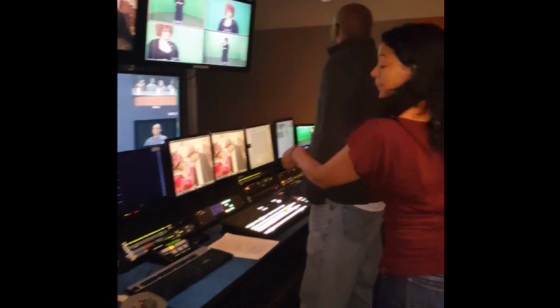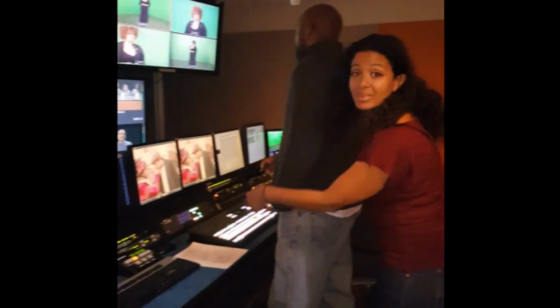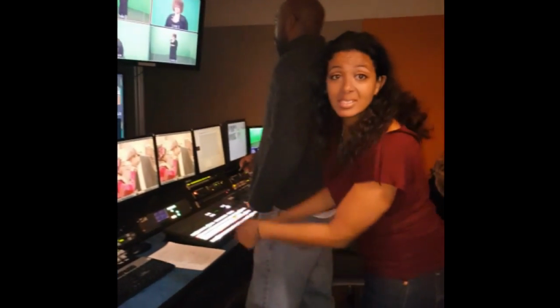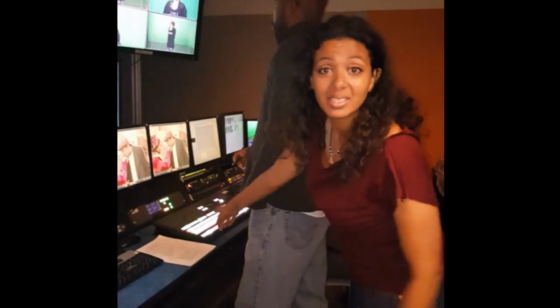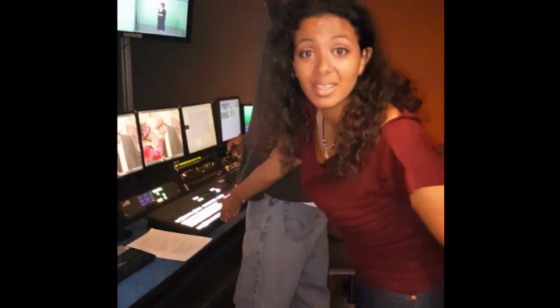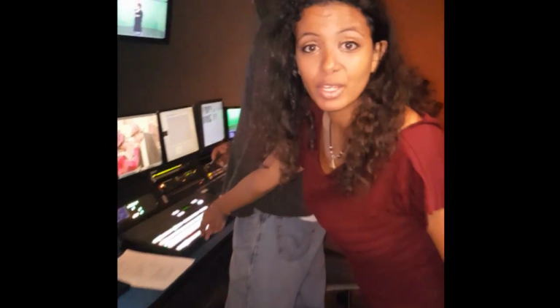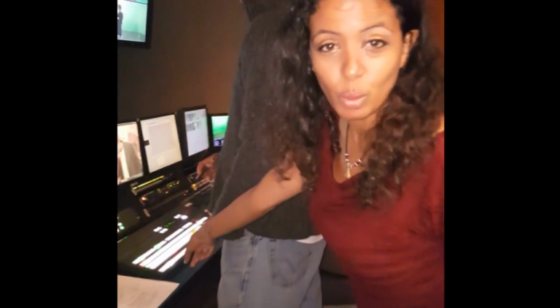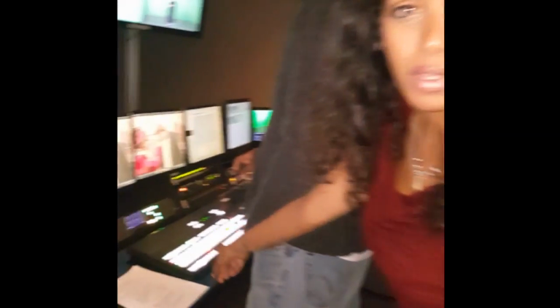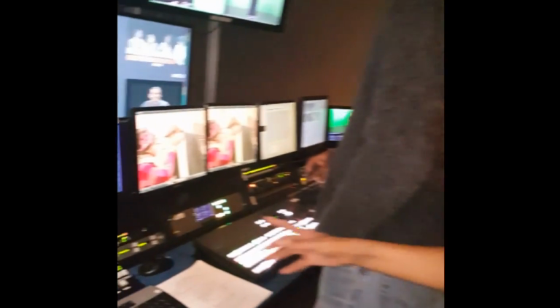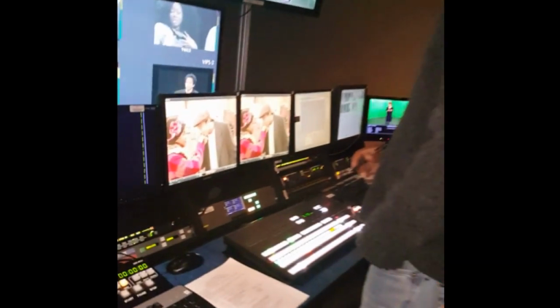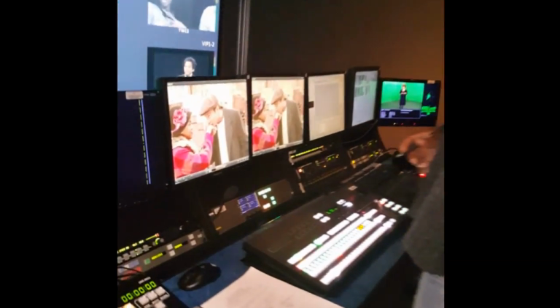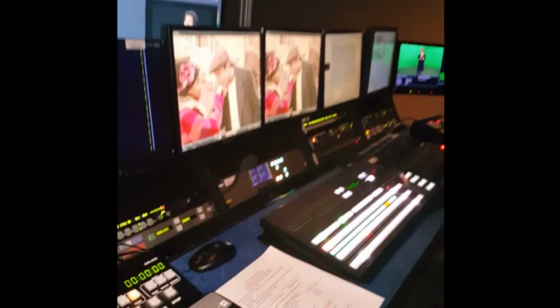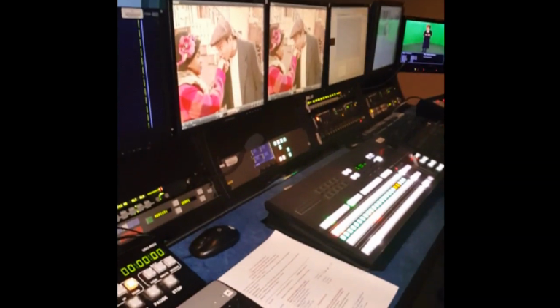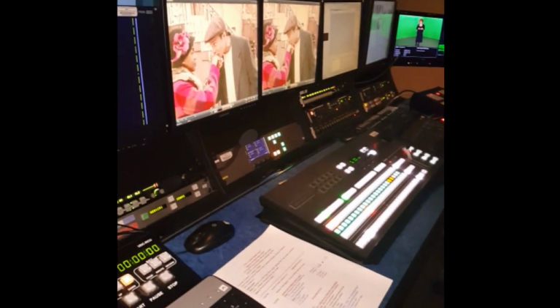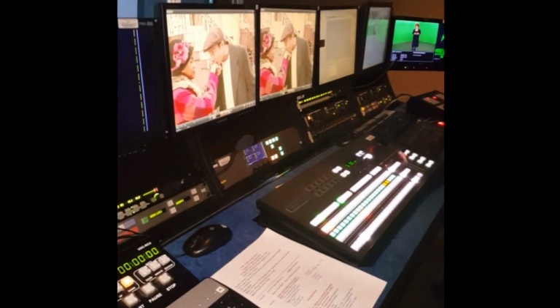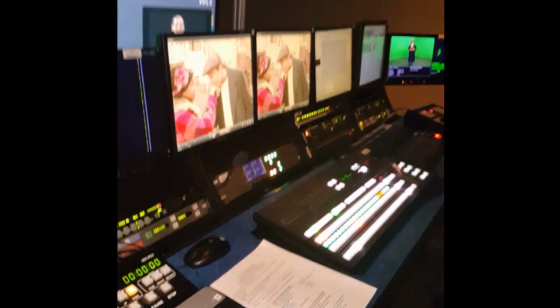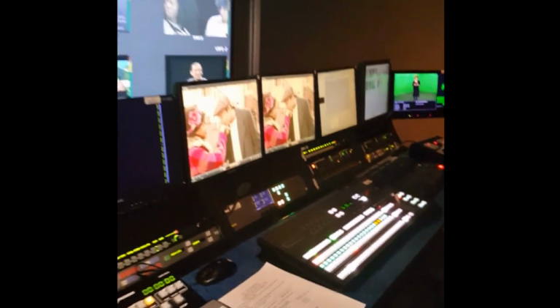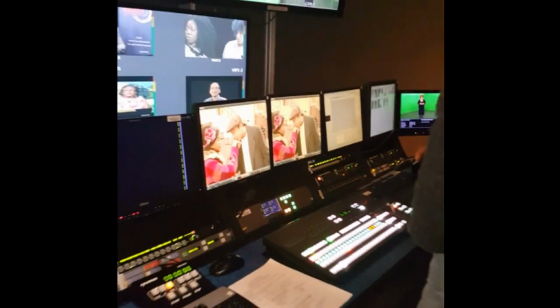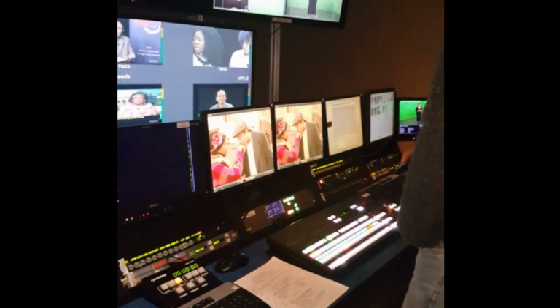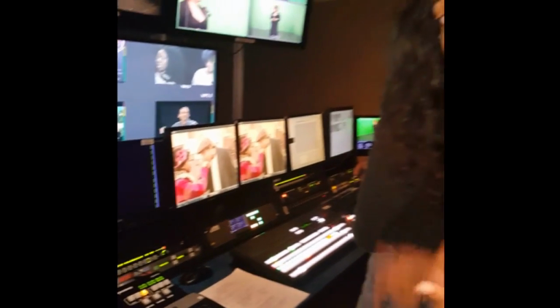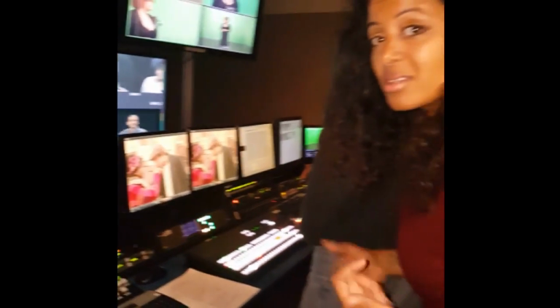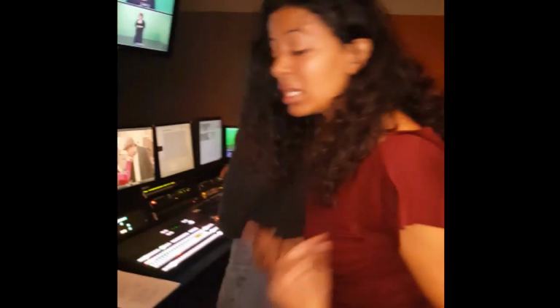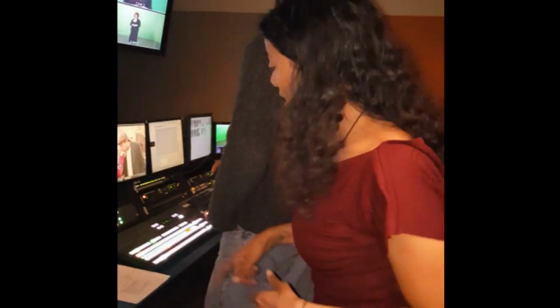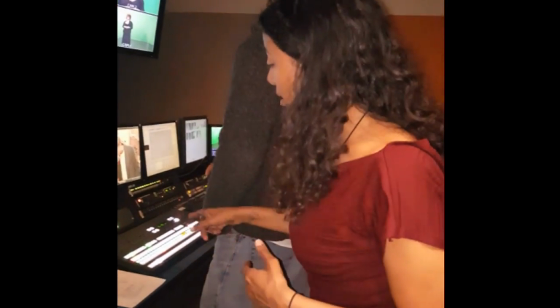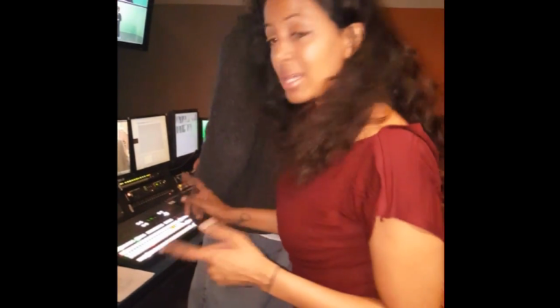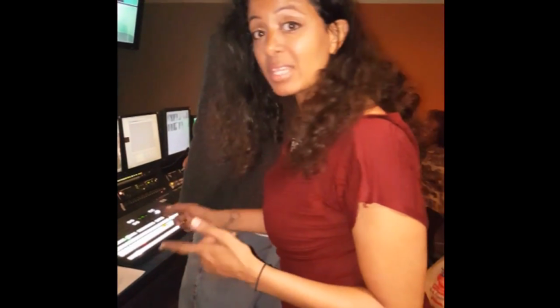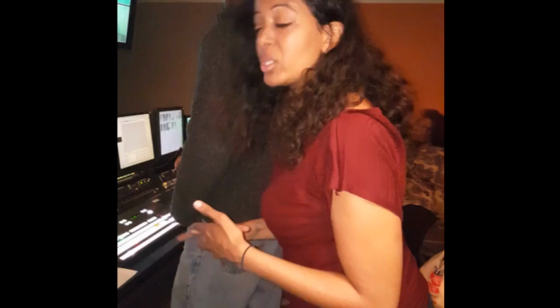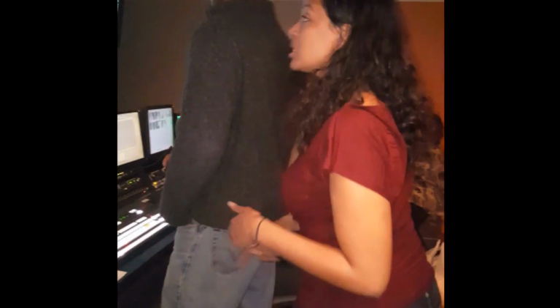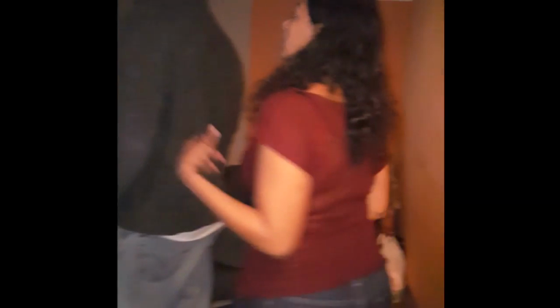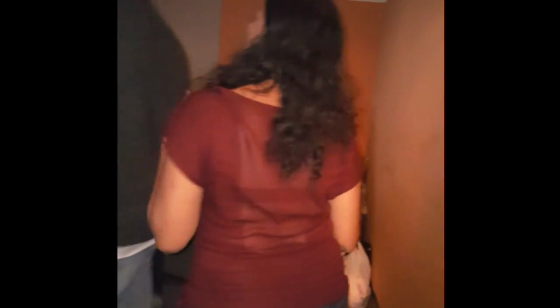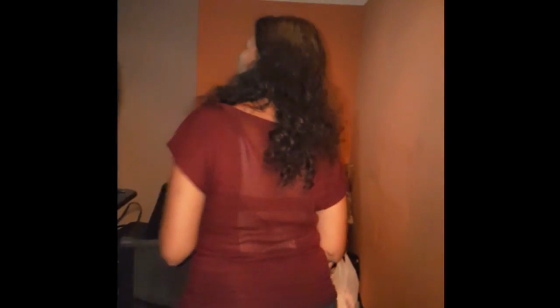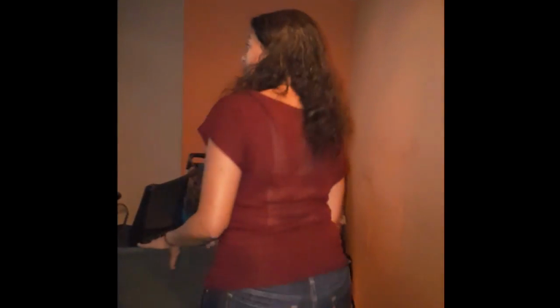The technical director will be listening to the director, which on this shoot is me. Can we shrink the picture? I'm not sure if we can shrink the picture.